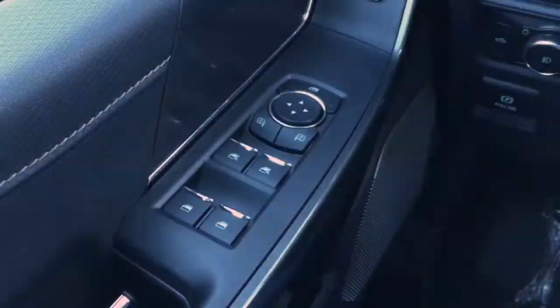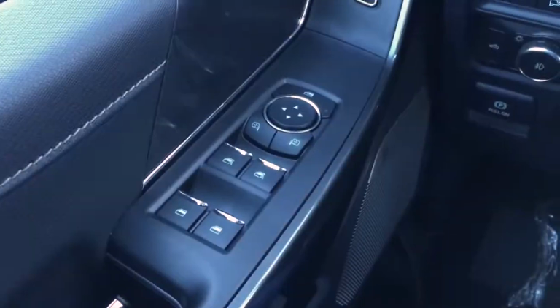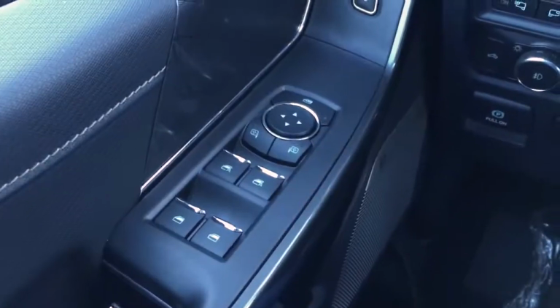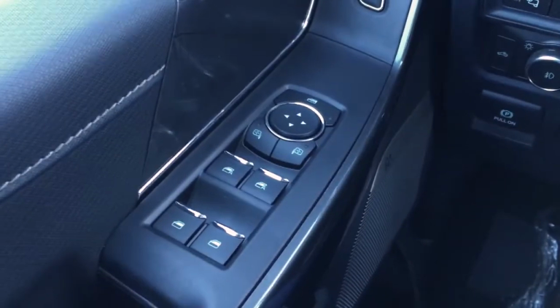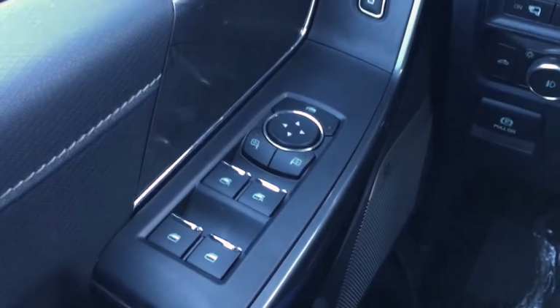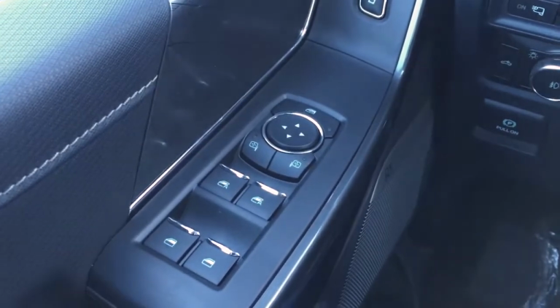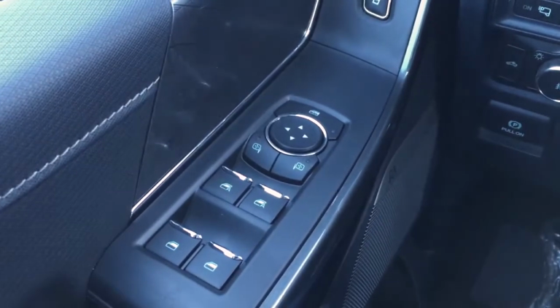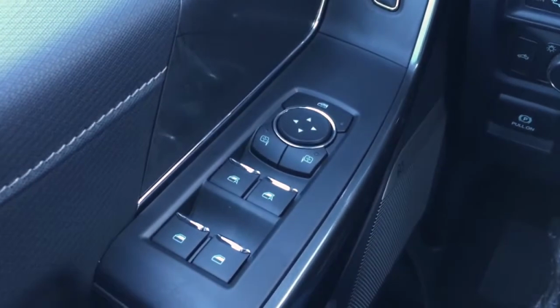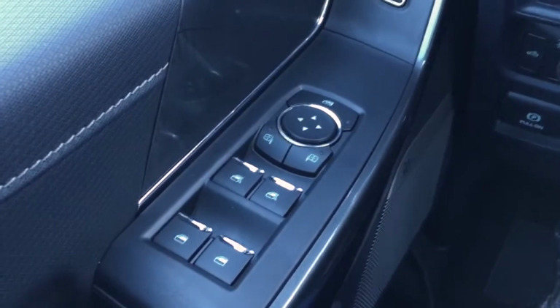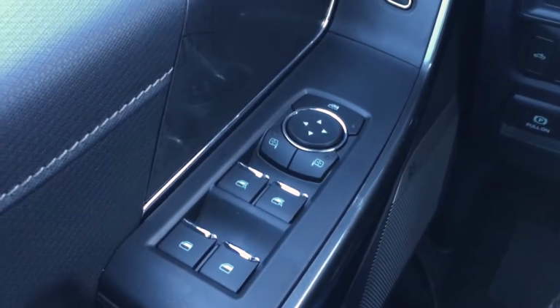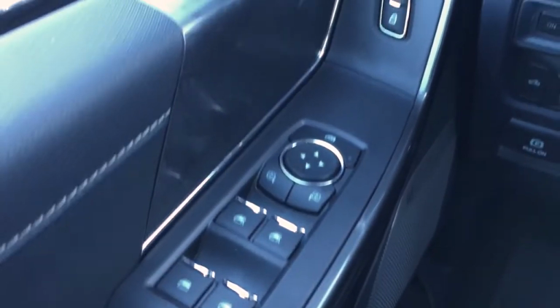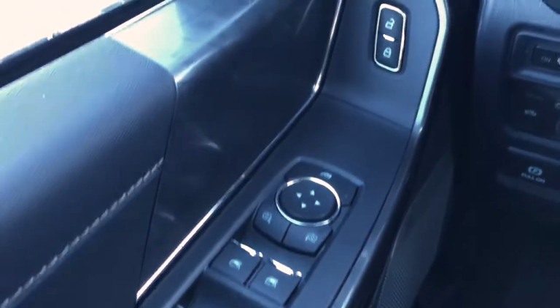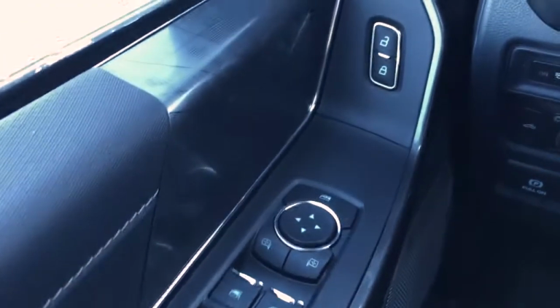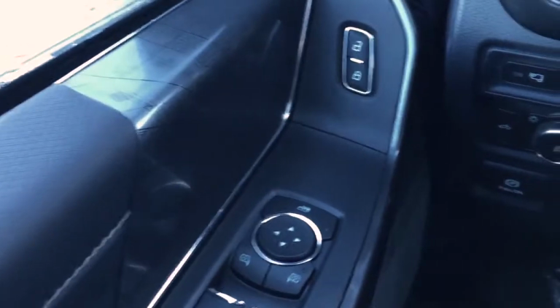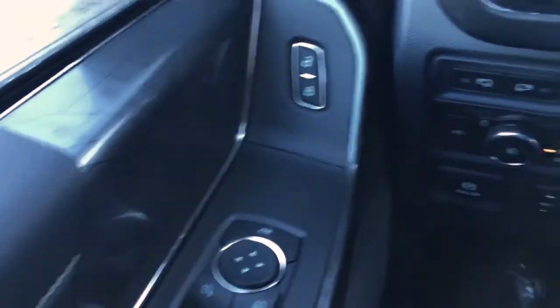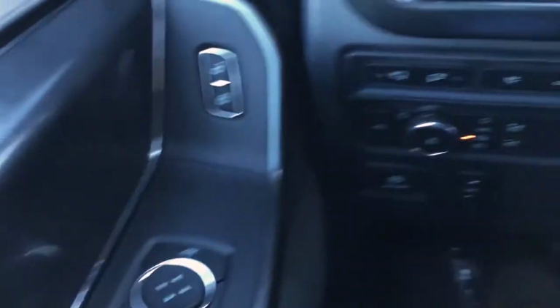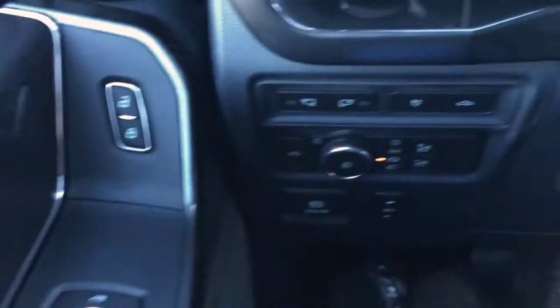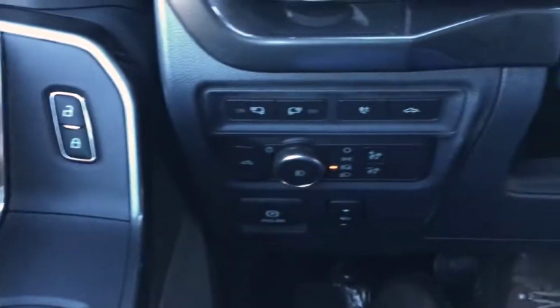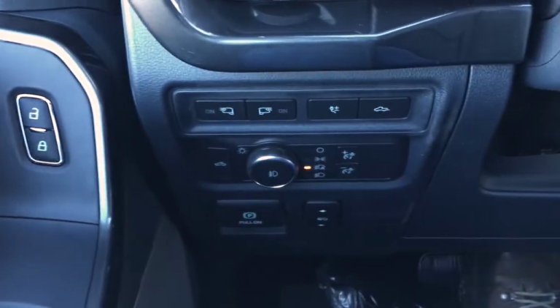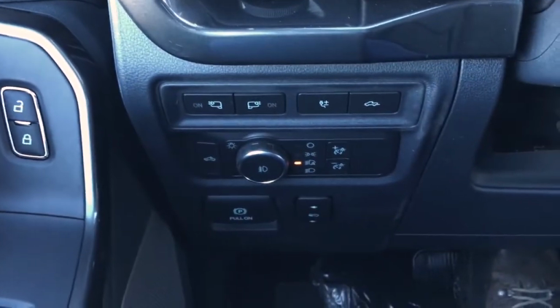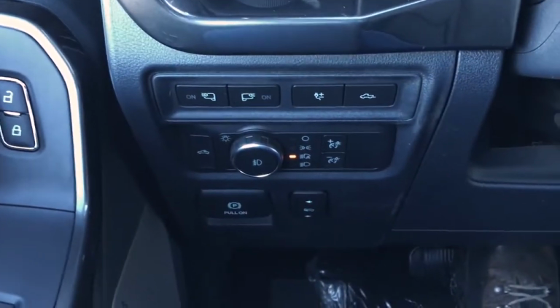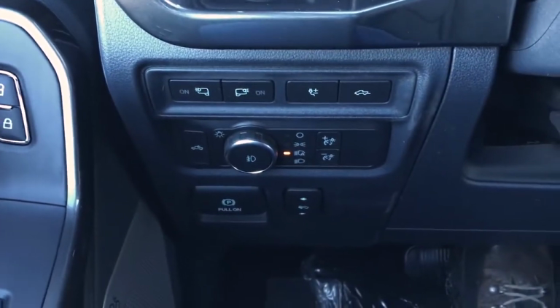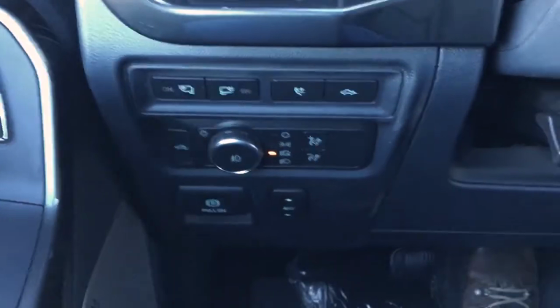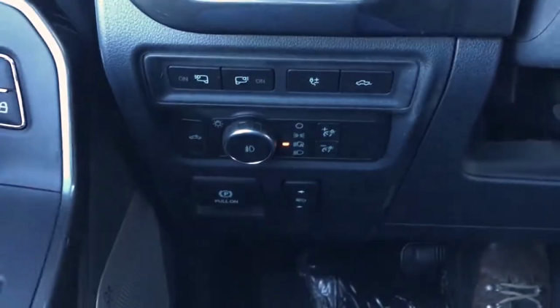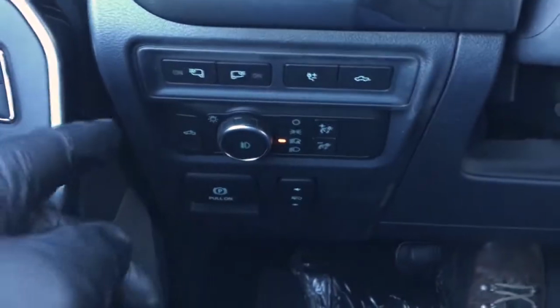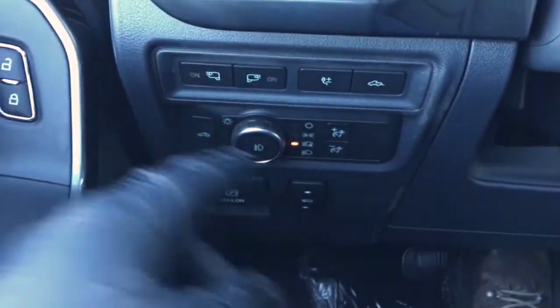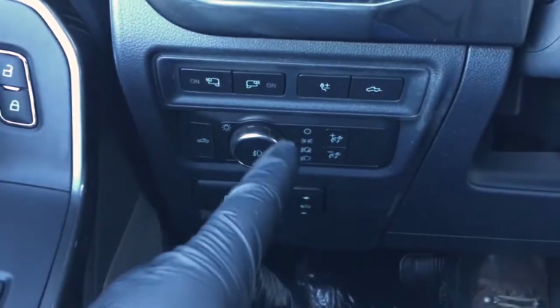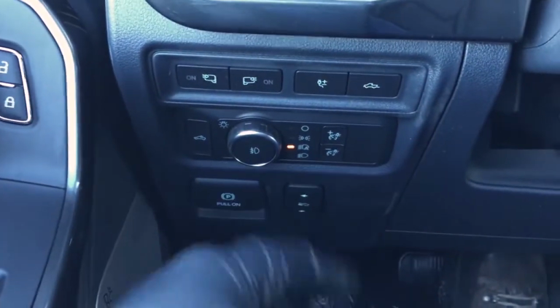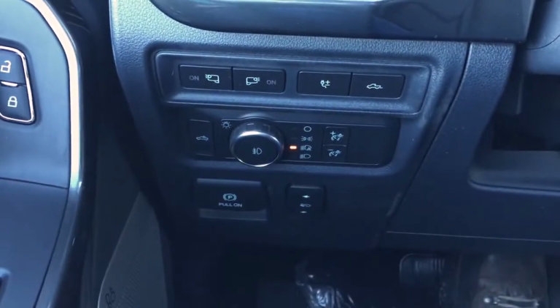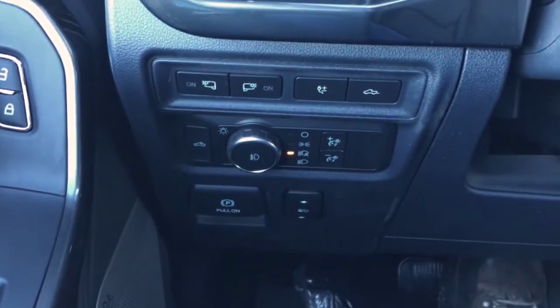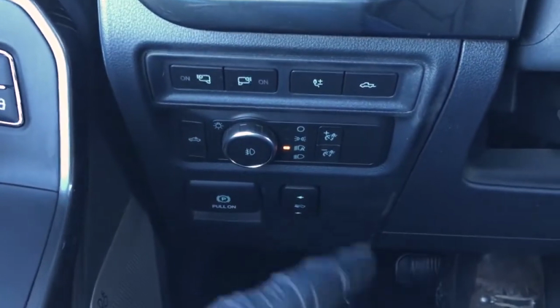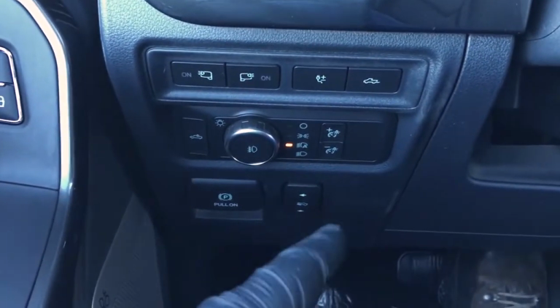In the driver door, you have window and mirror controls. It does have window locks as well as power door locks. Up front are your lighting controls and LED side mirror spotlights.